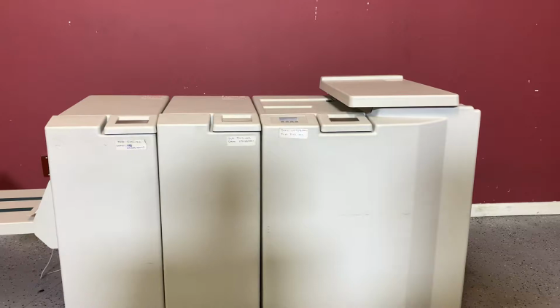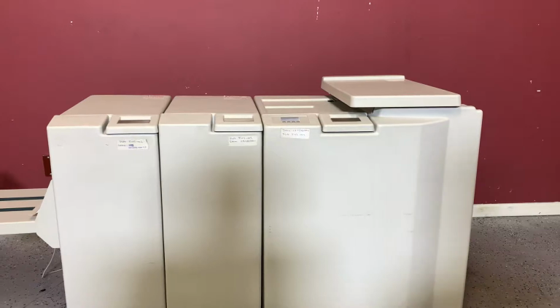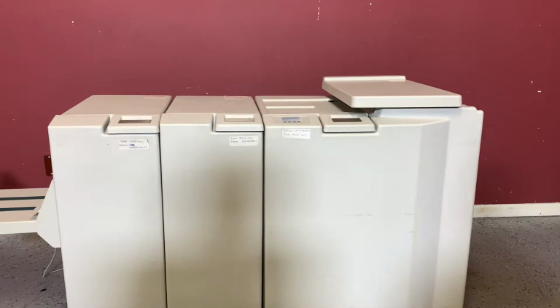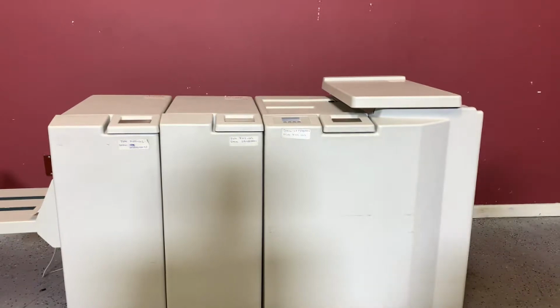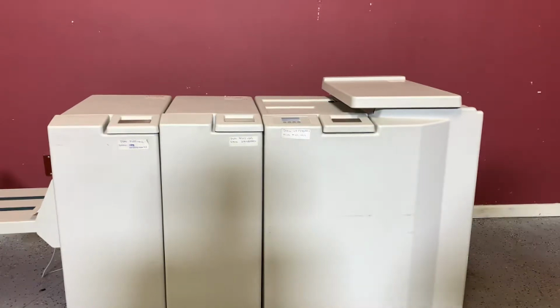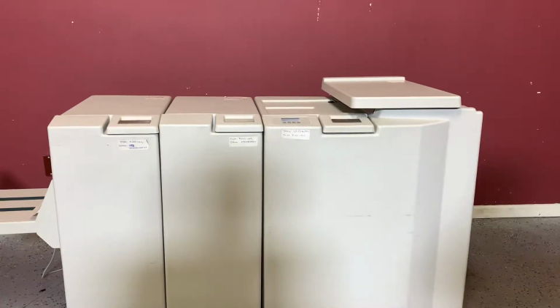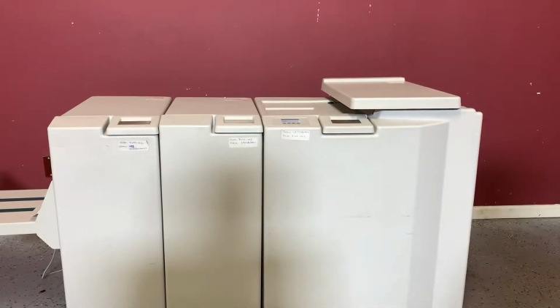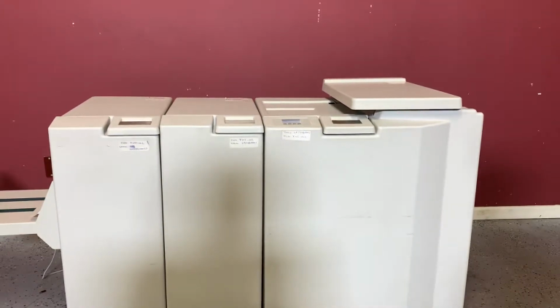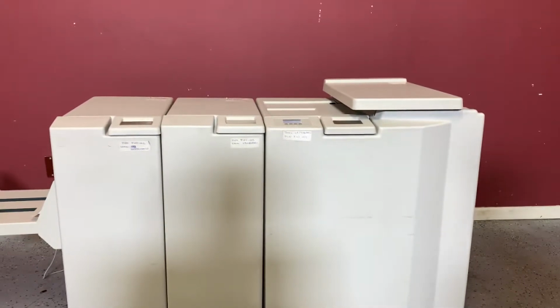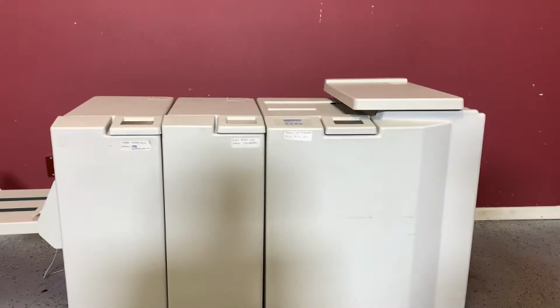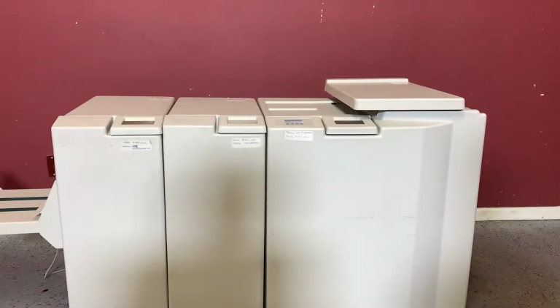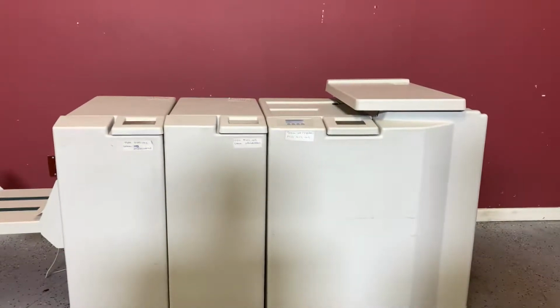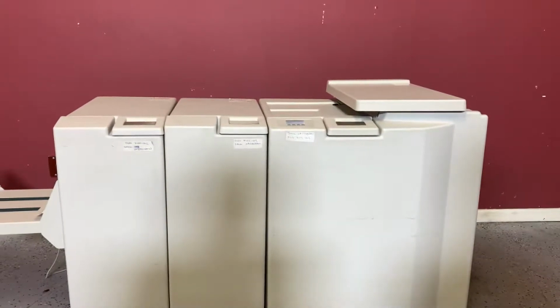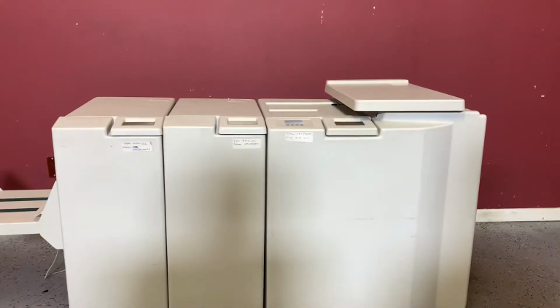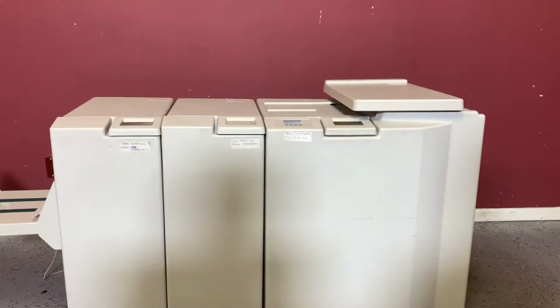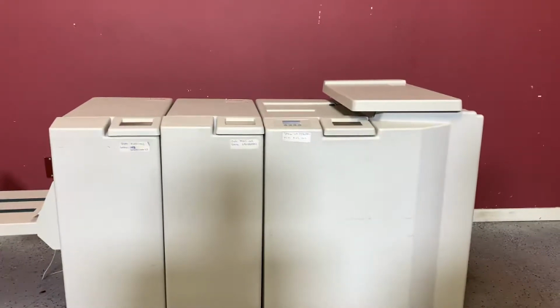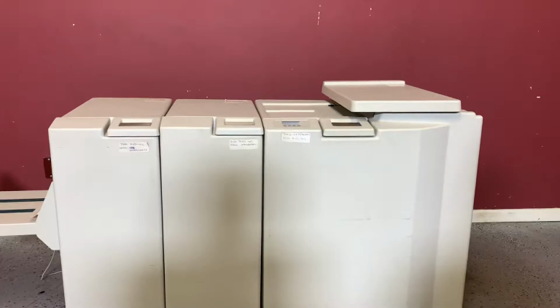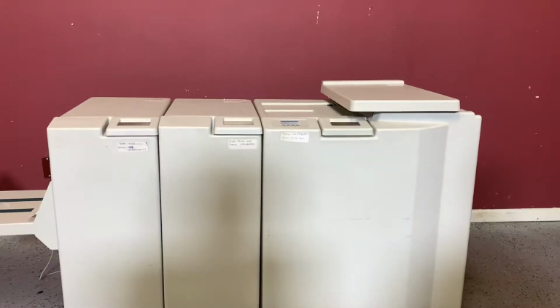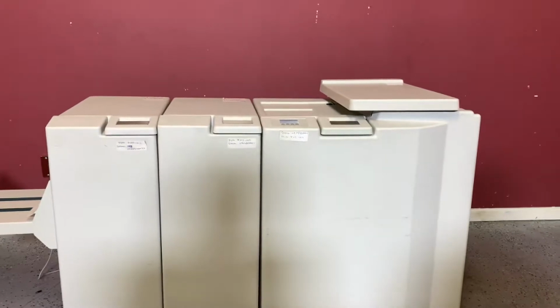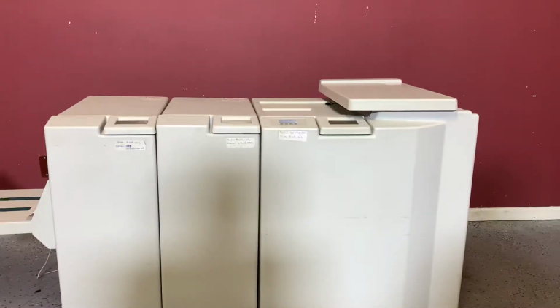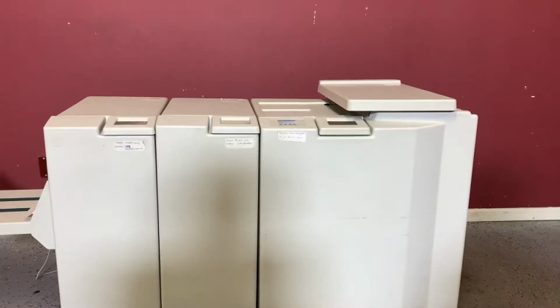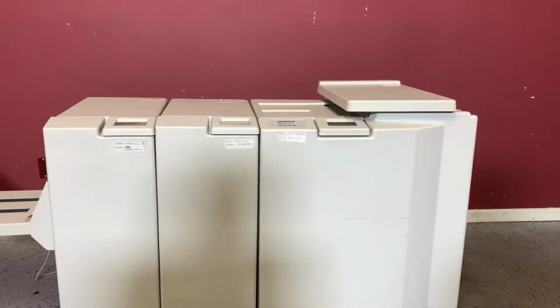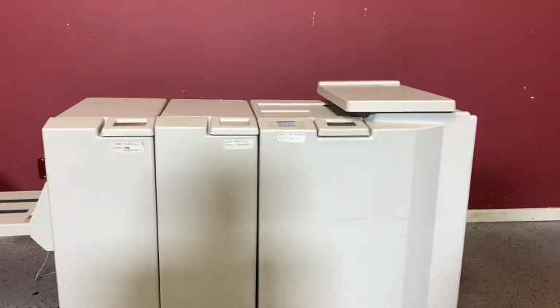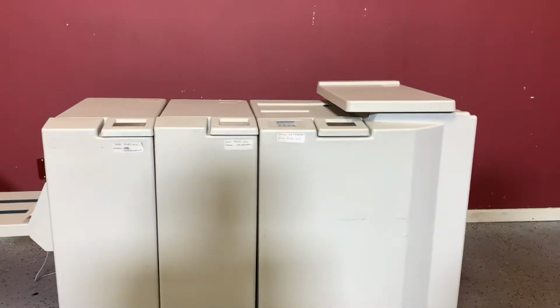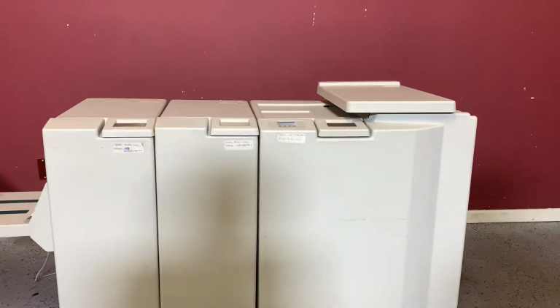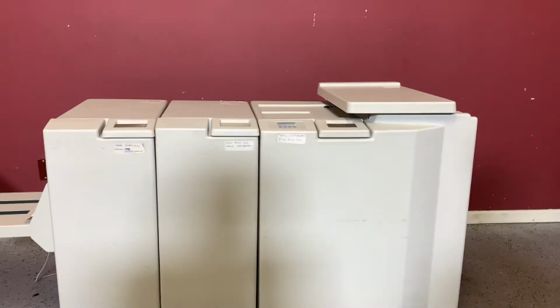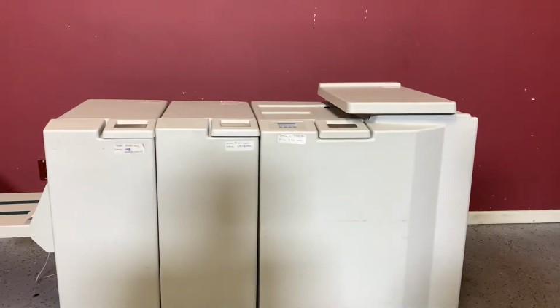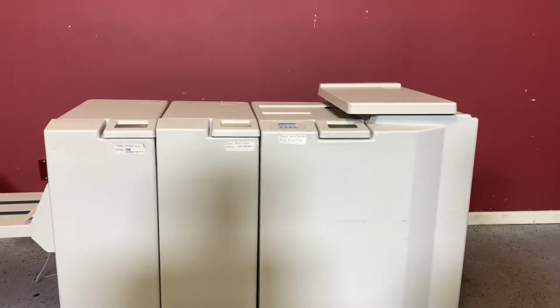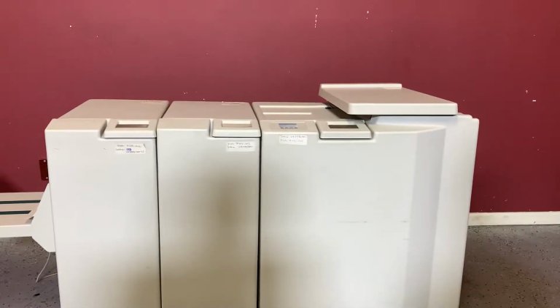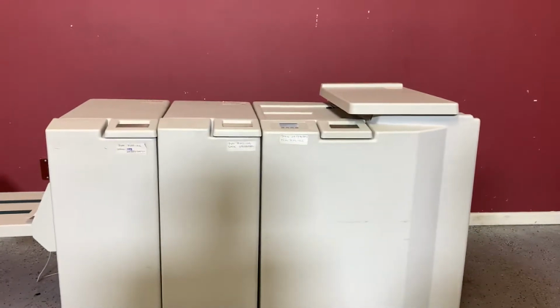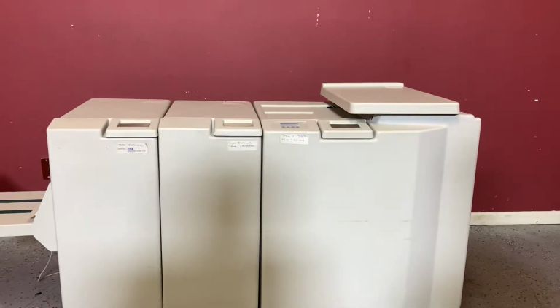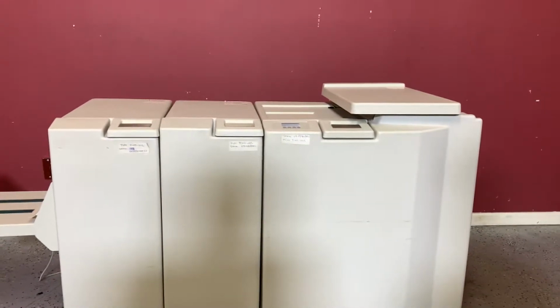Up for auction is a Plockmatic 5010 booklet maker. It's gone through minimal inspection, but we are going to show you that it is in fact turning on and operating.